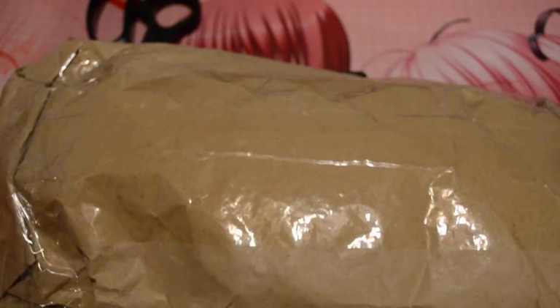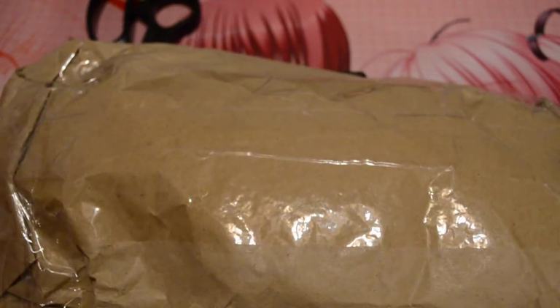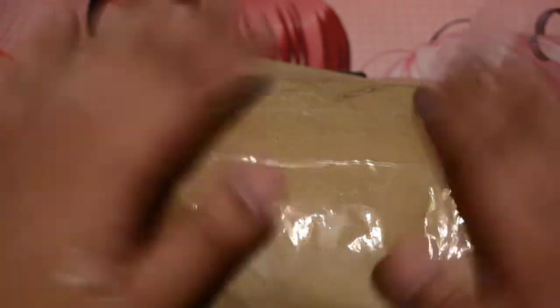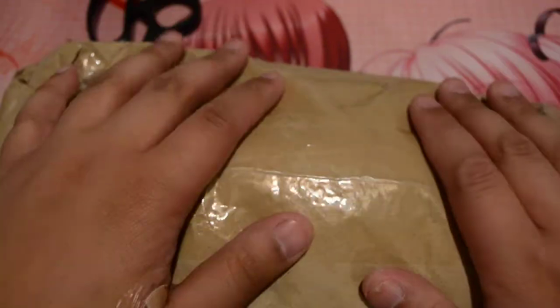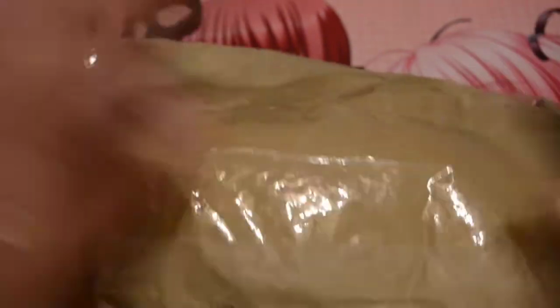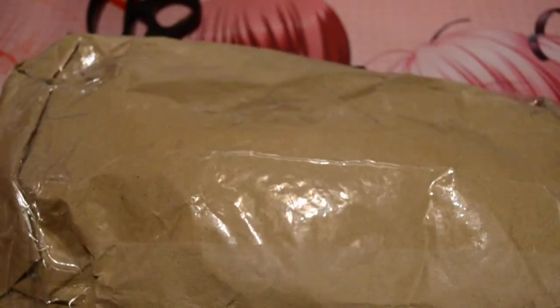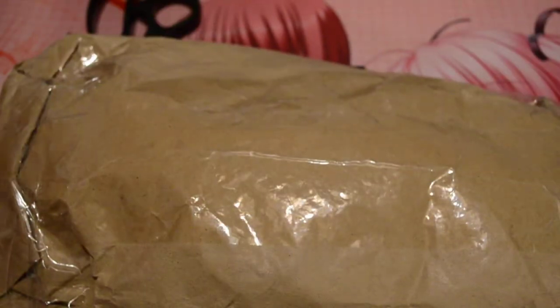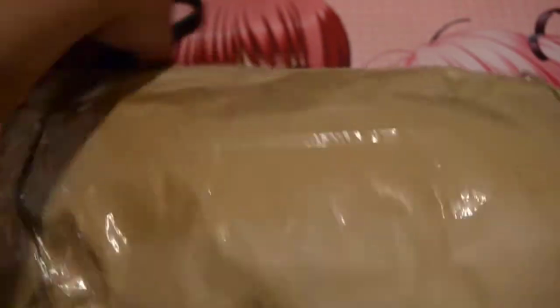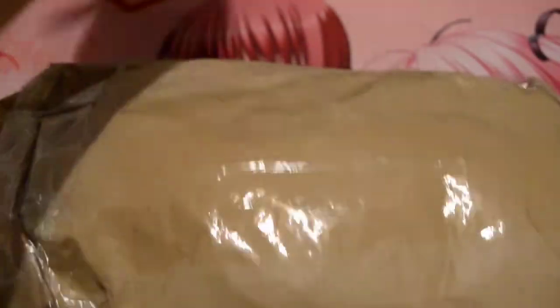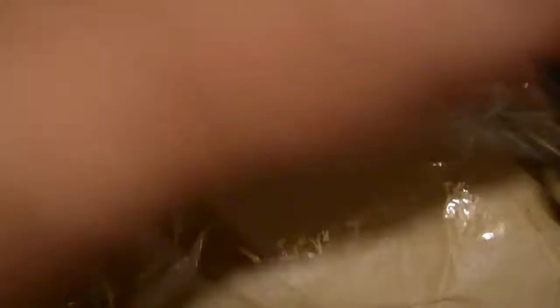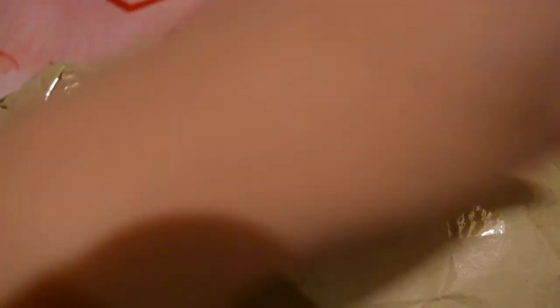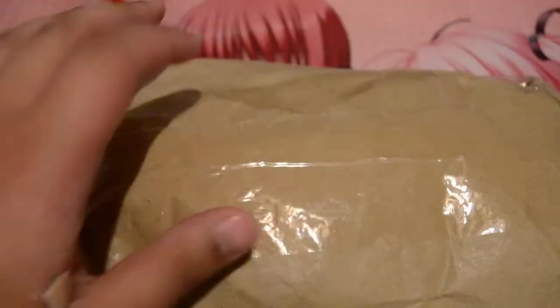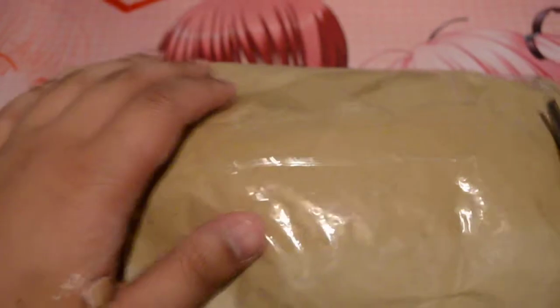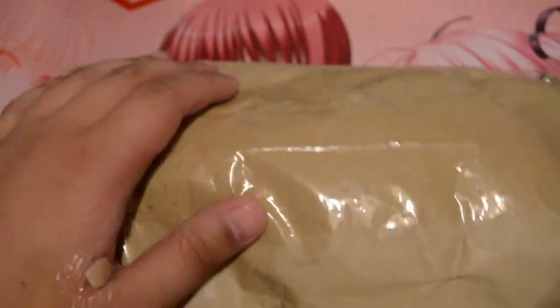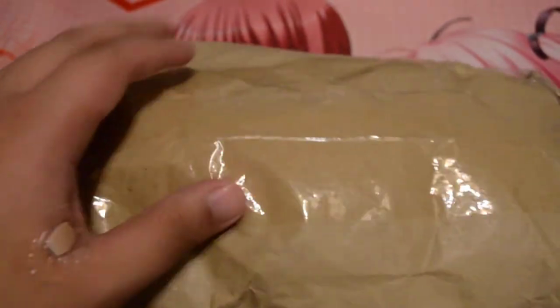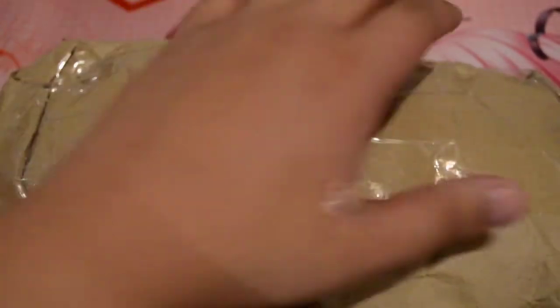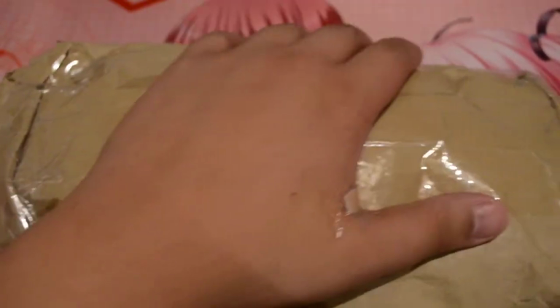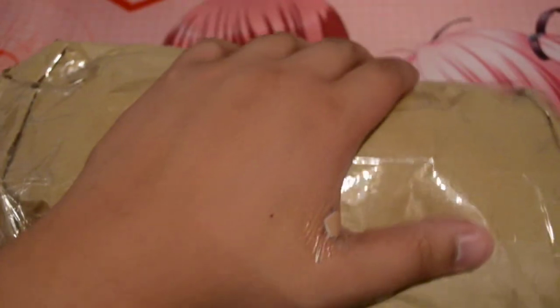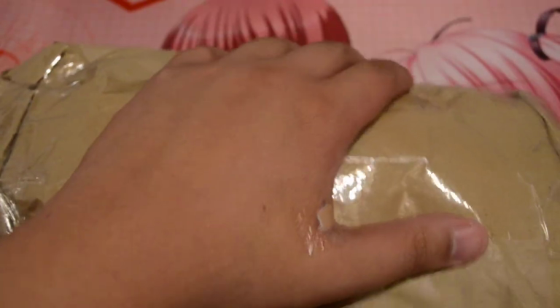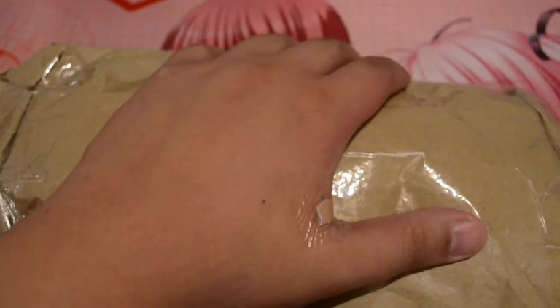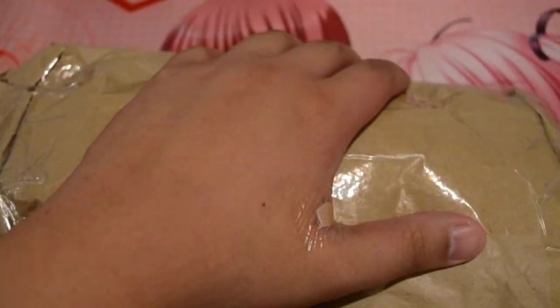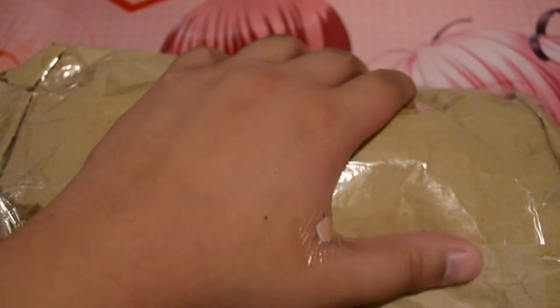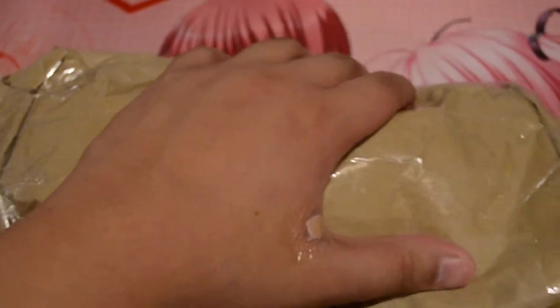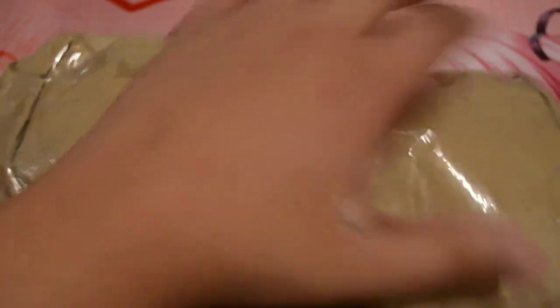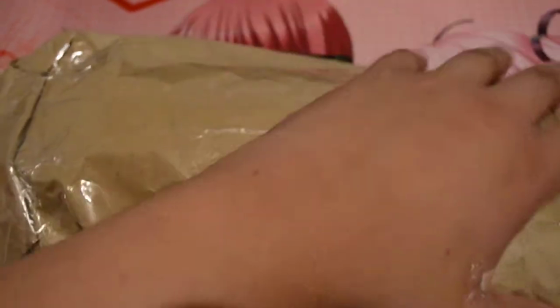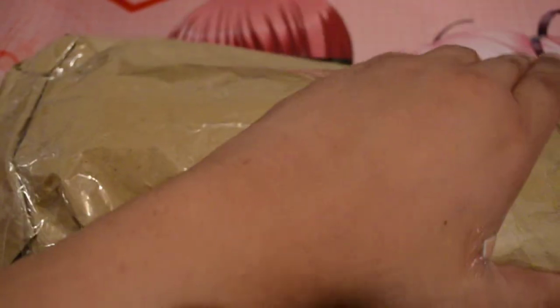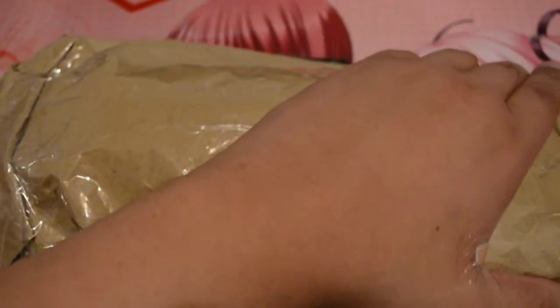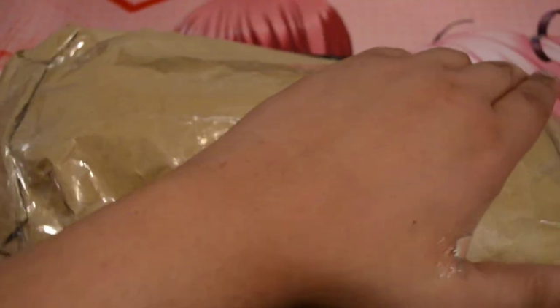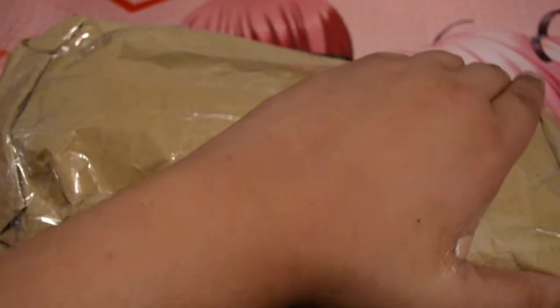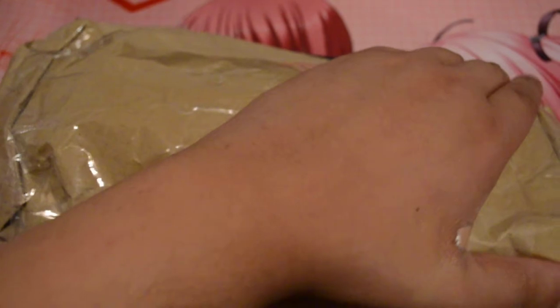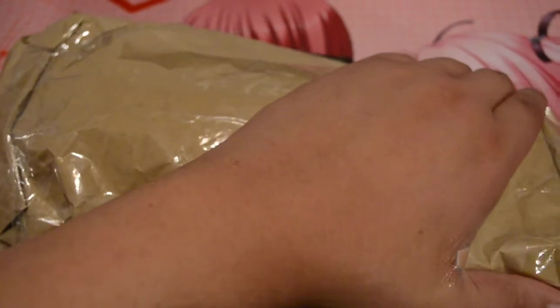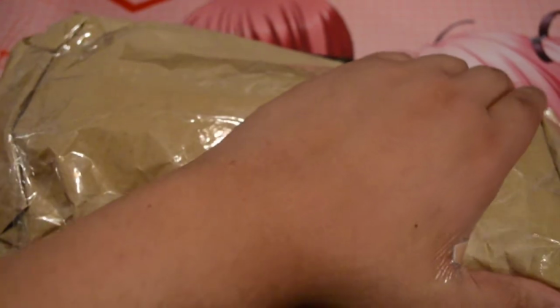I got a package today, so I'll do a package opening. A friend of mine sent me this in the mail. I paid some good money for it, so I'll show you what I got.